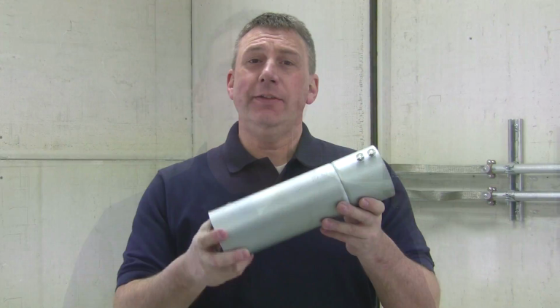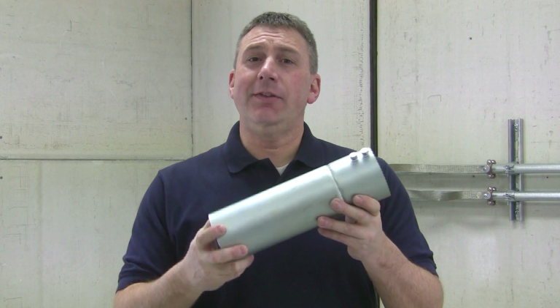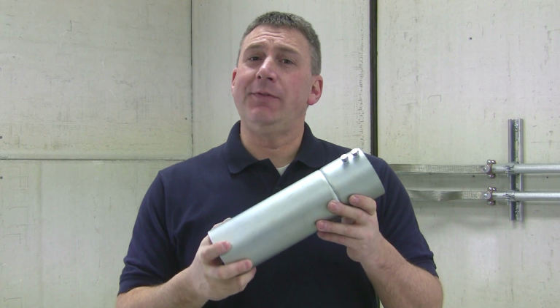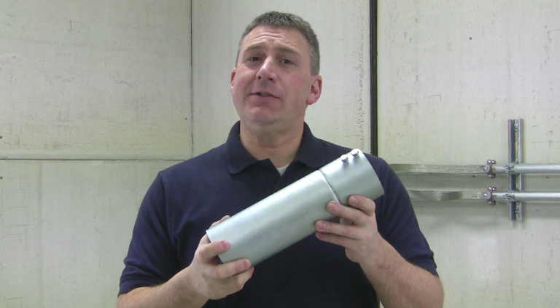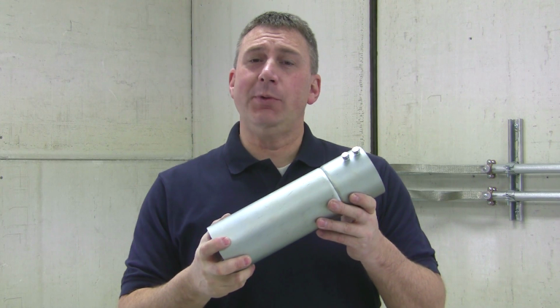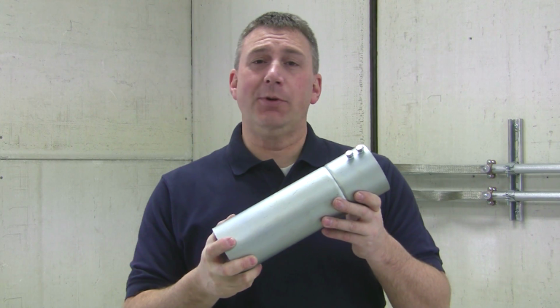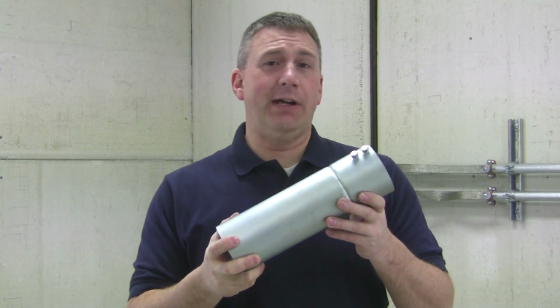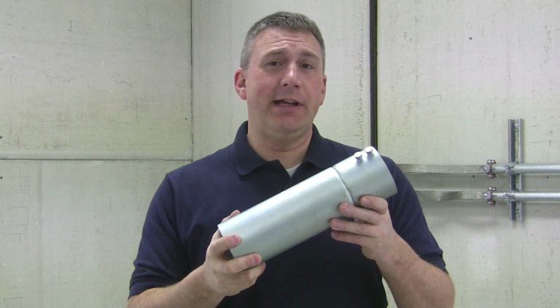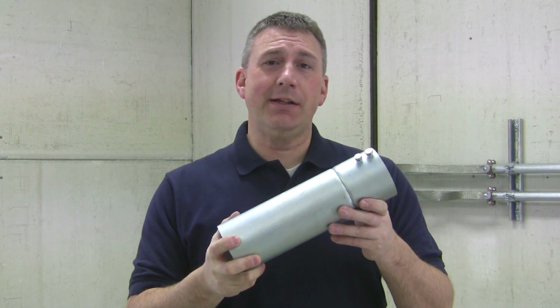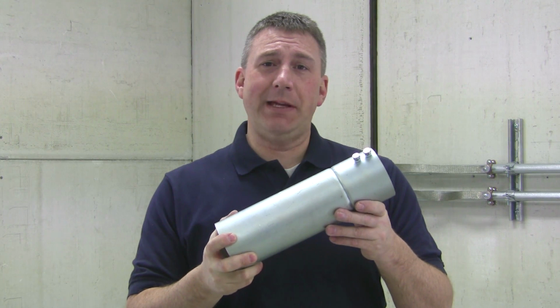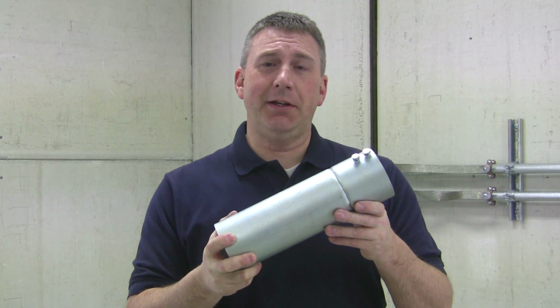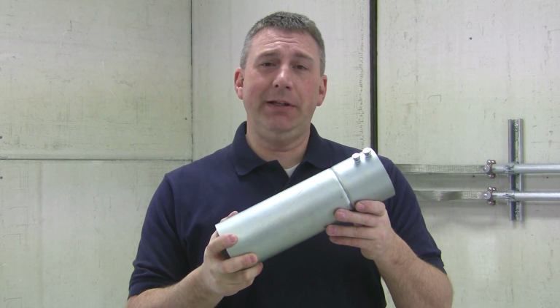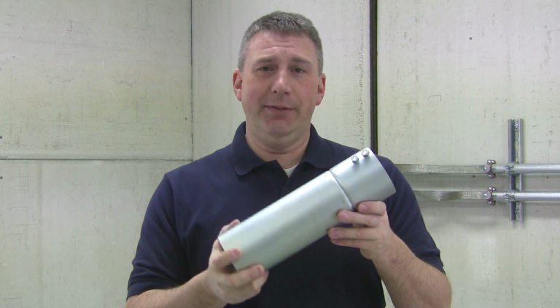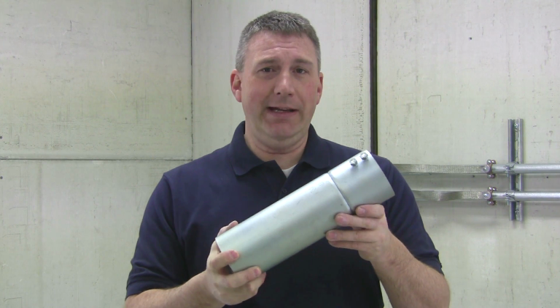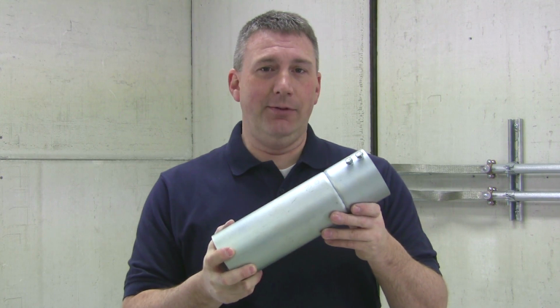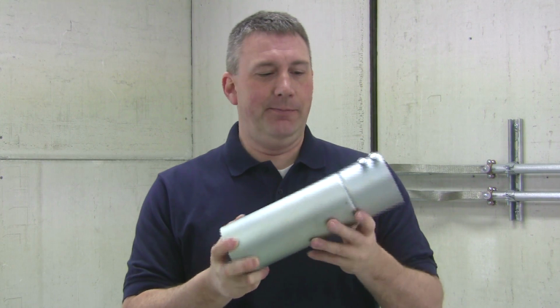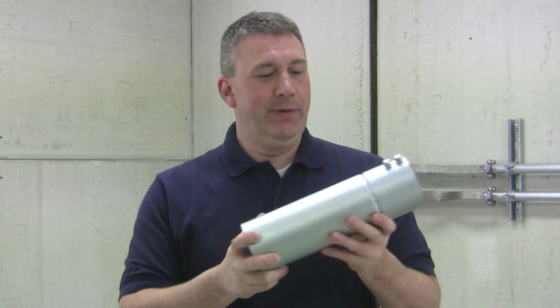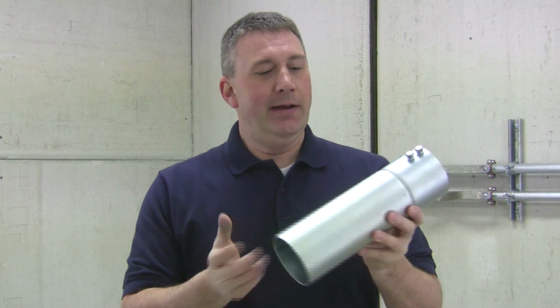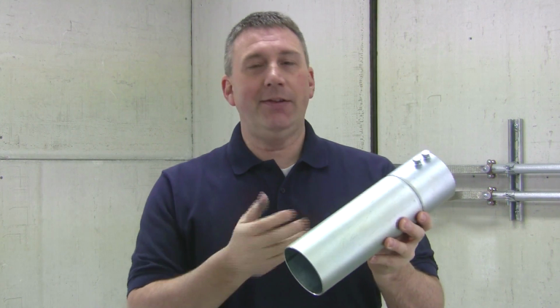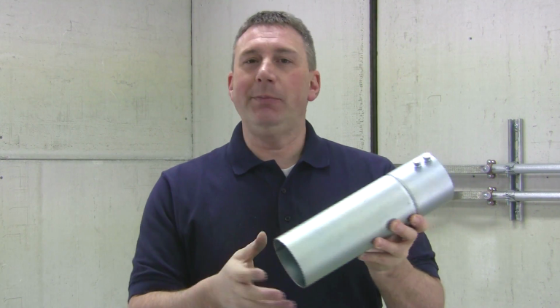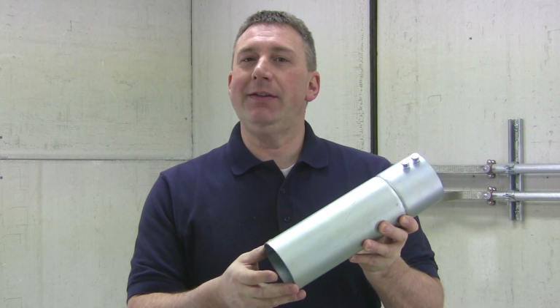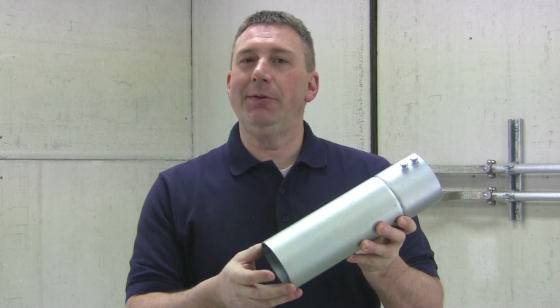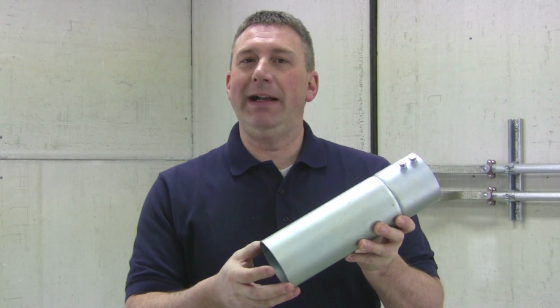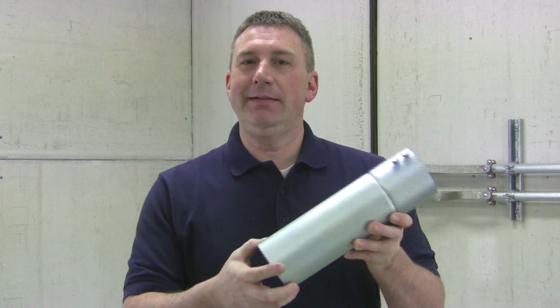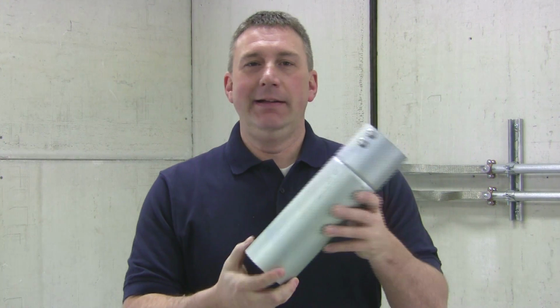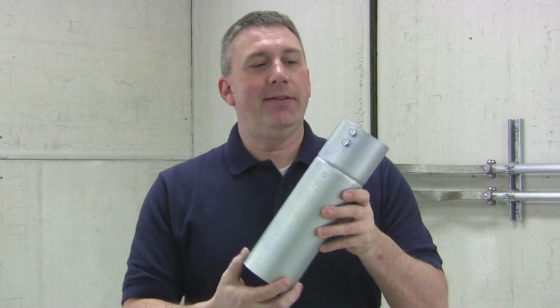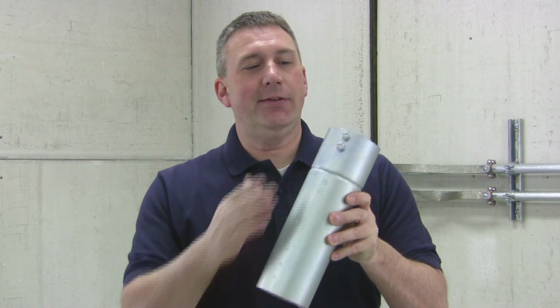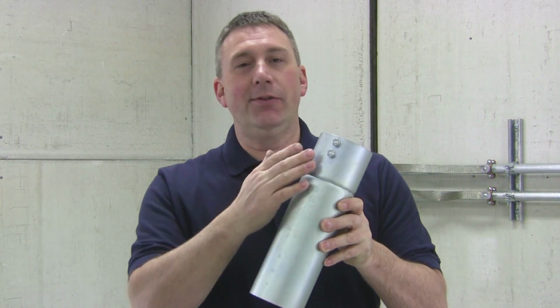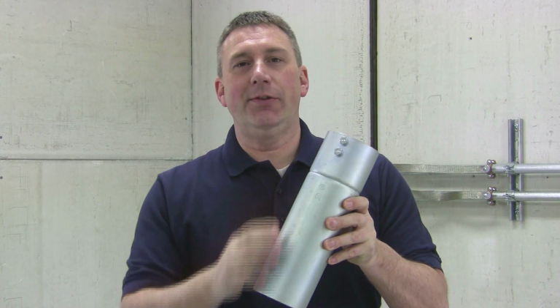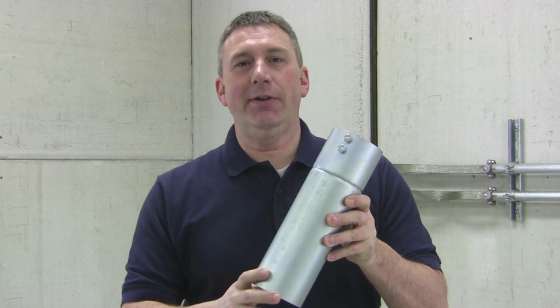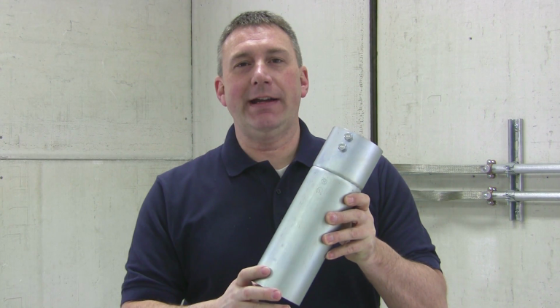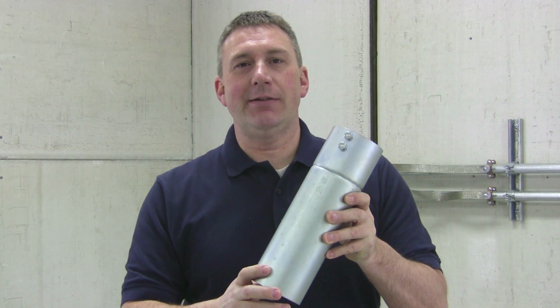Let's look at some of the features of Bridgeport's dry location expansion coupling, the Mighty Move. It has a zinc plated steel body and set screws for a secure connection.